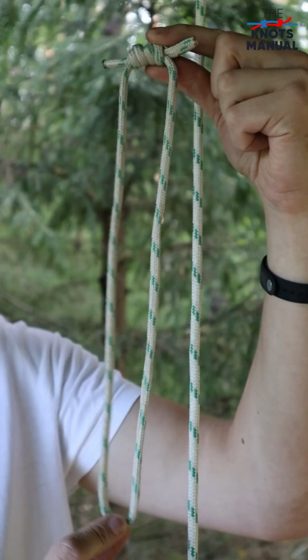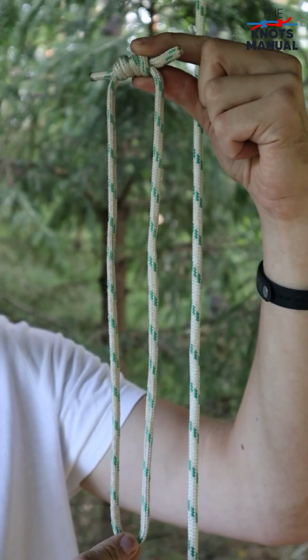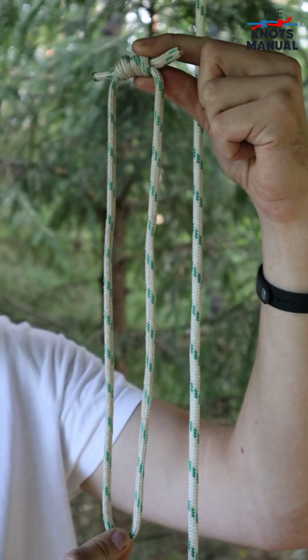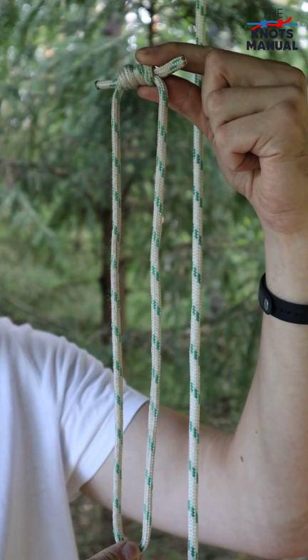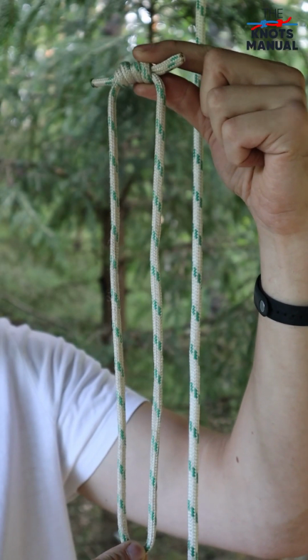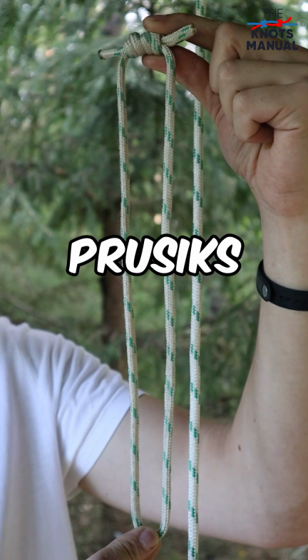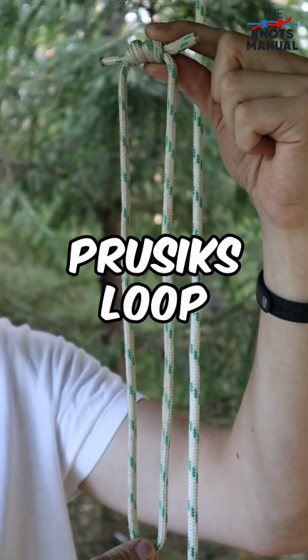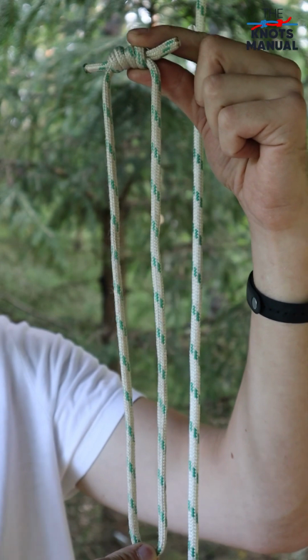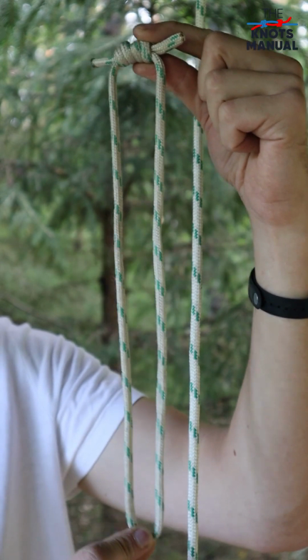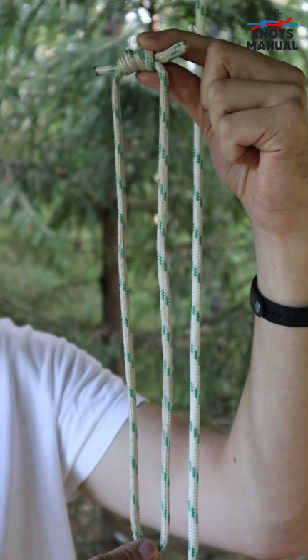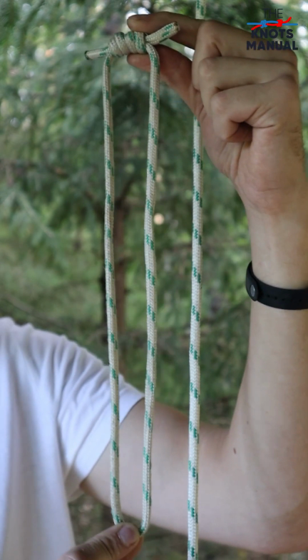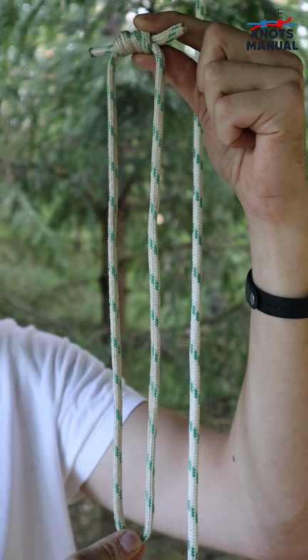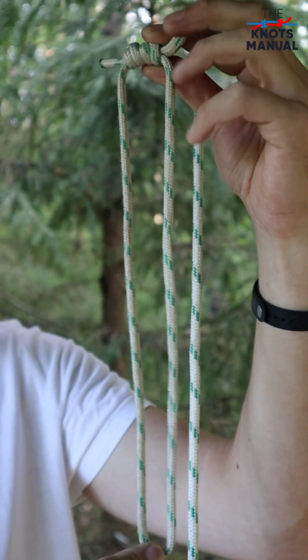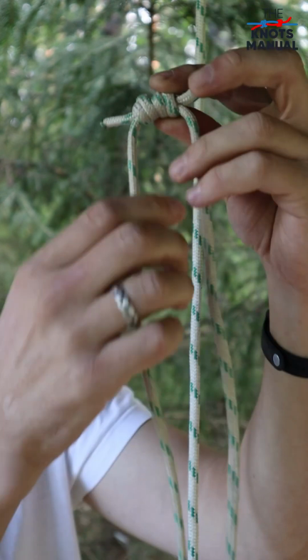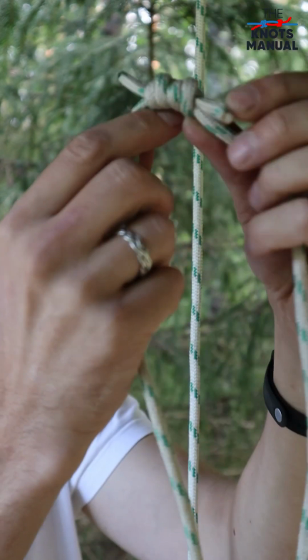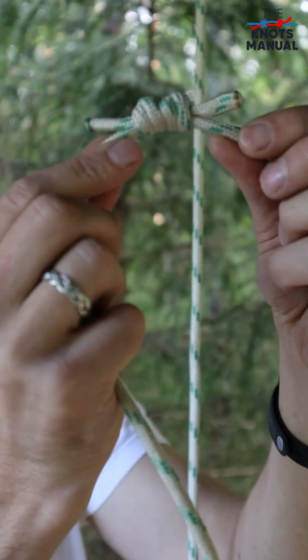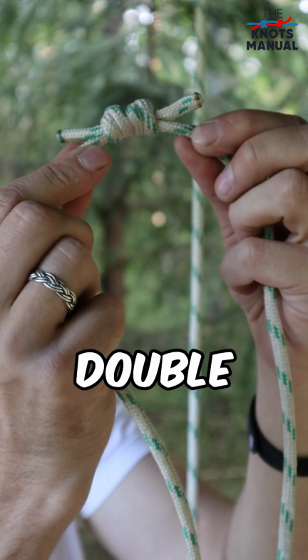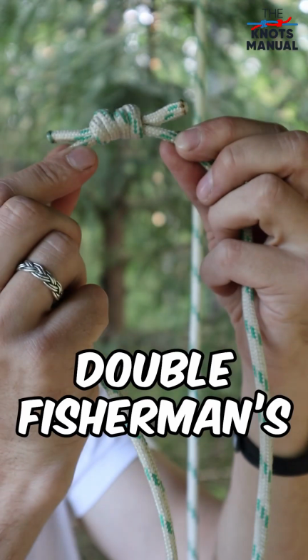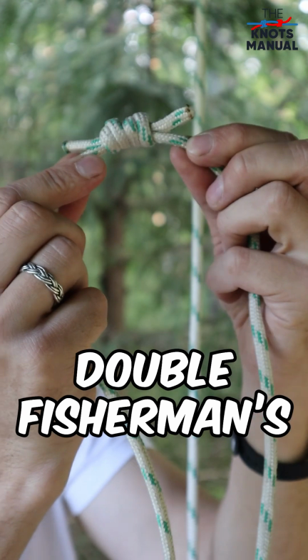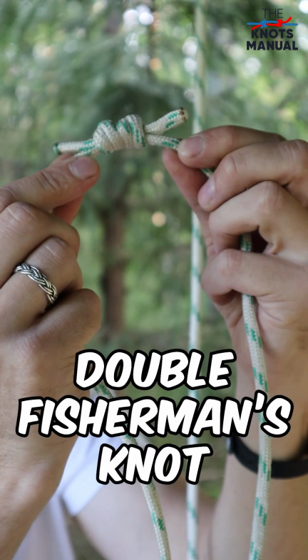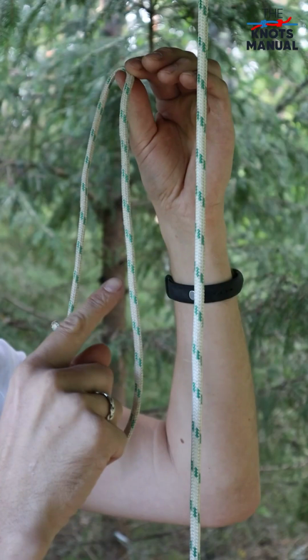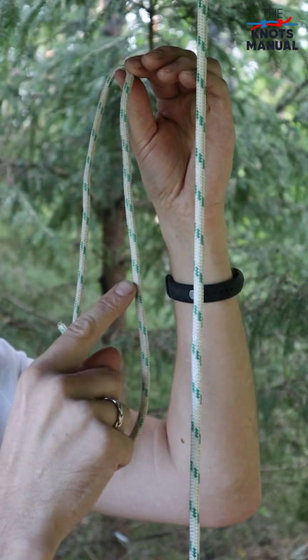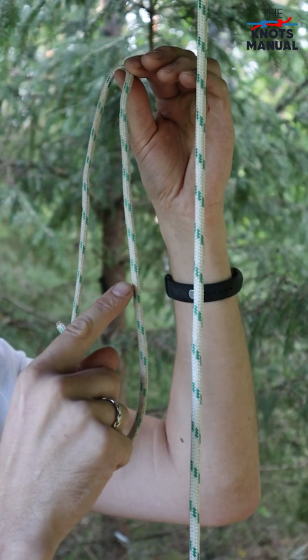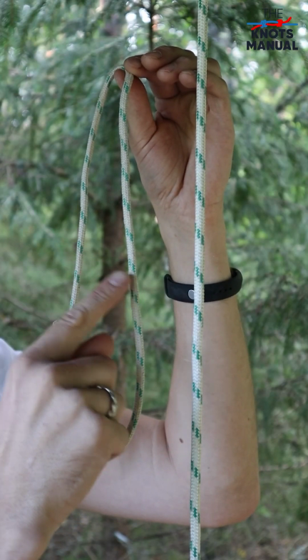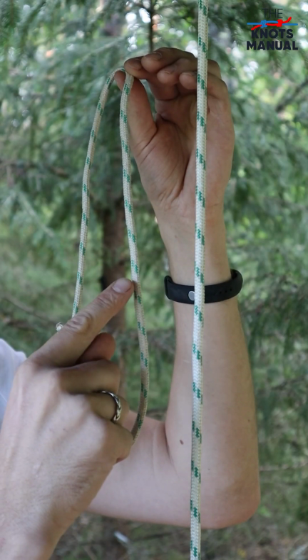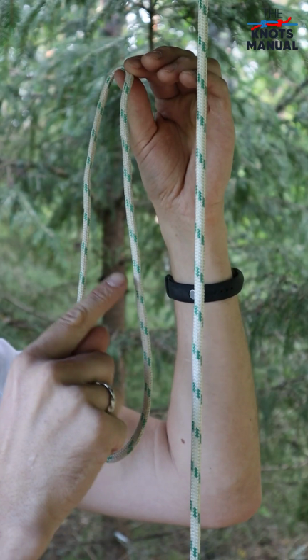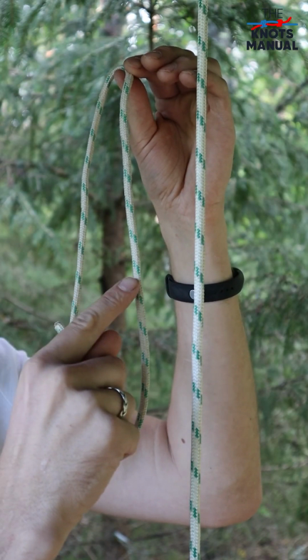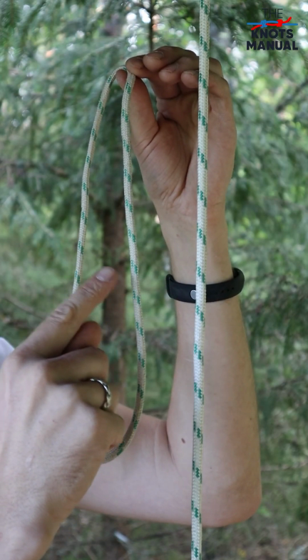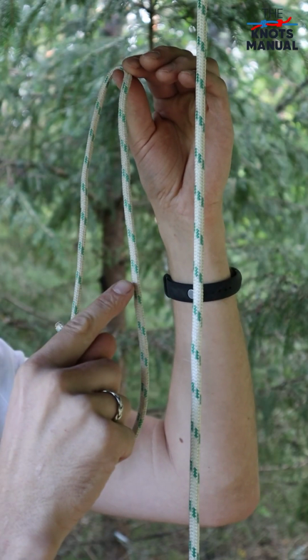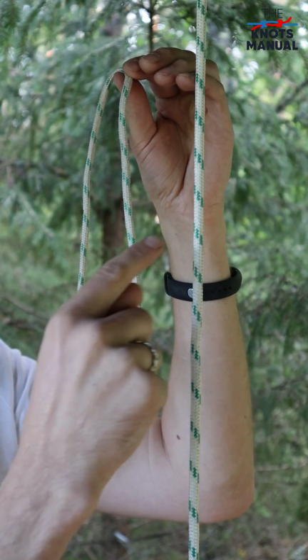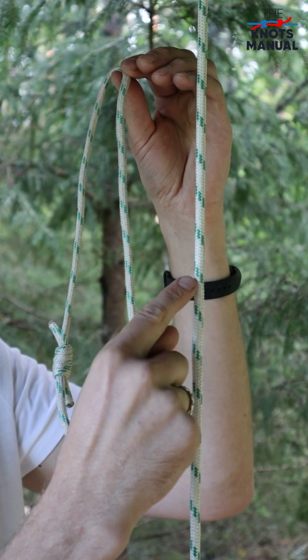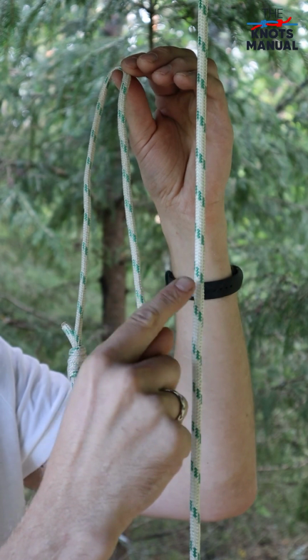To tie it, you'll need to create a prusik loop, which essentially is a short fixed loop that's secured with a double fisherman's knot. To grip well, it should also be about half in diameter of the main line.